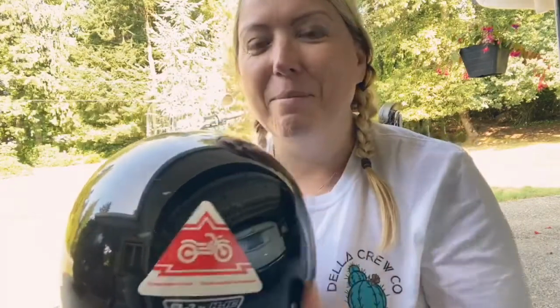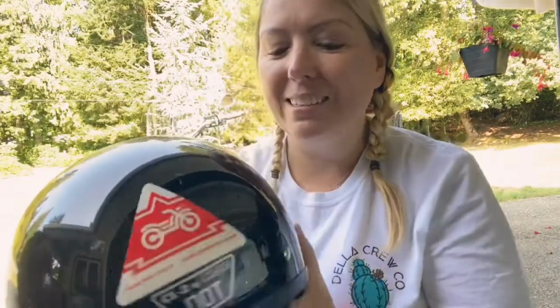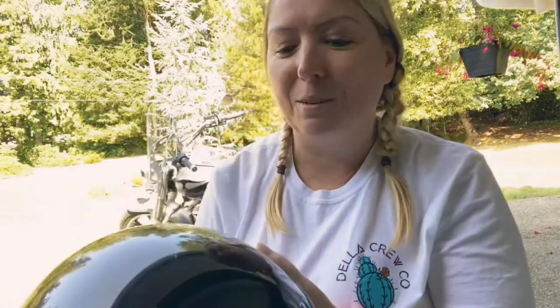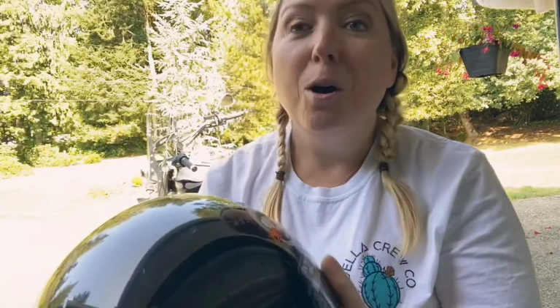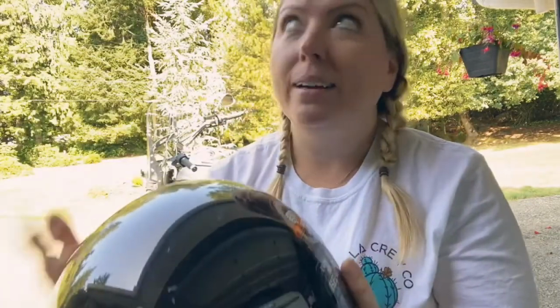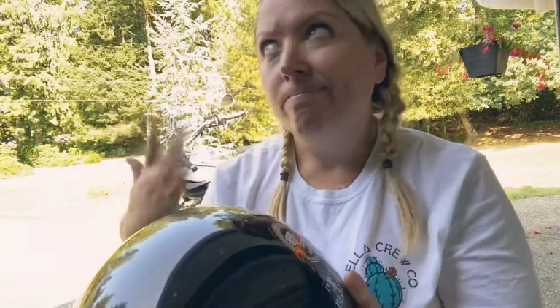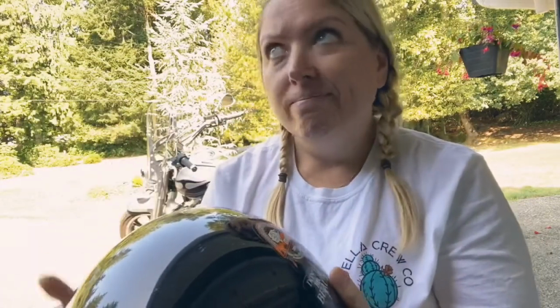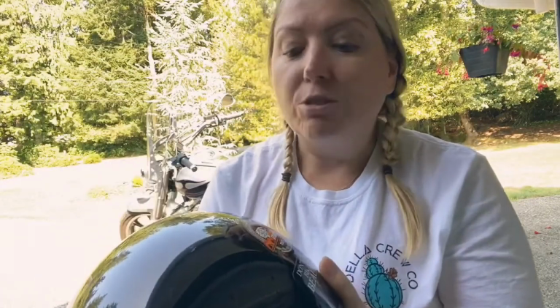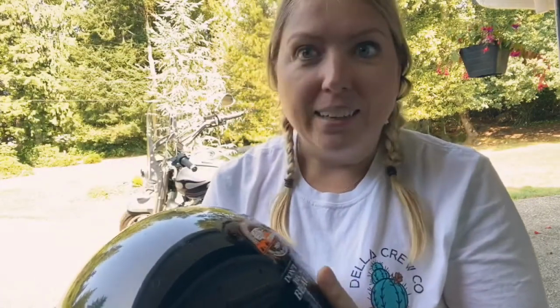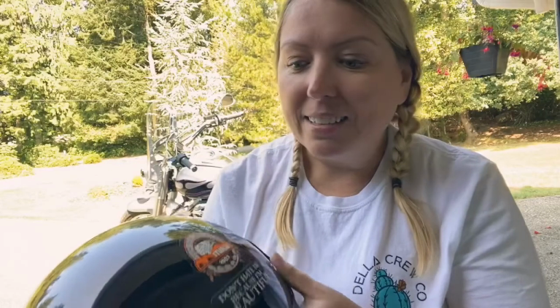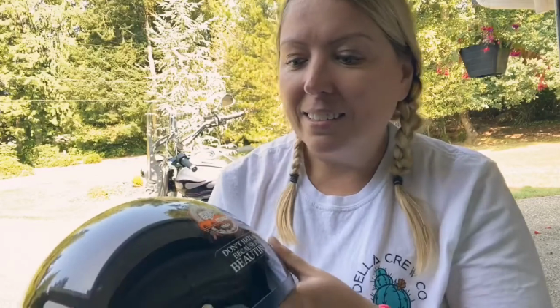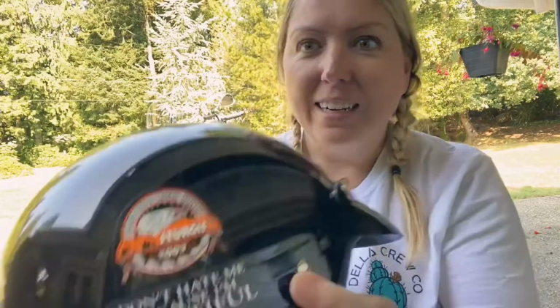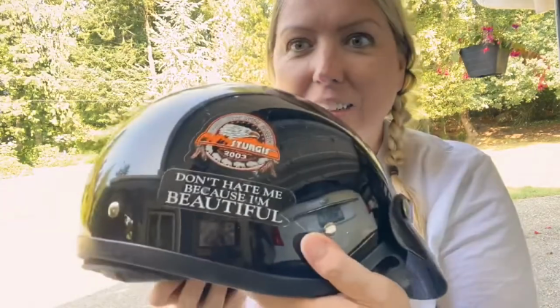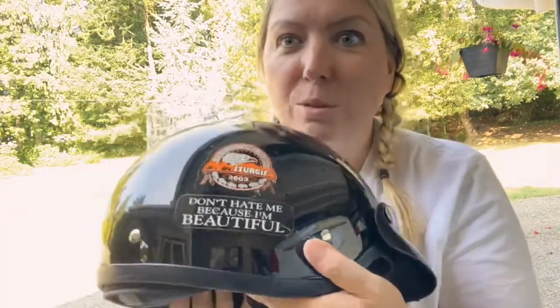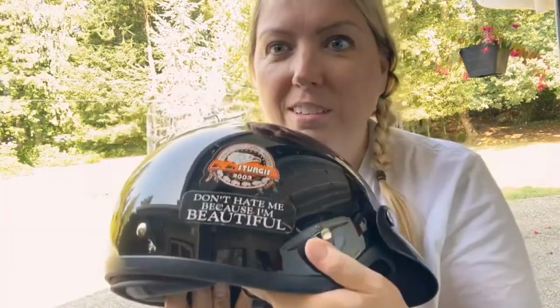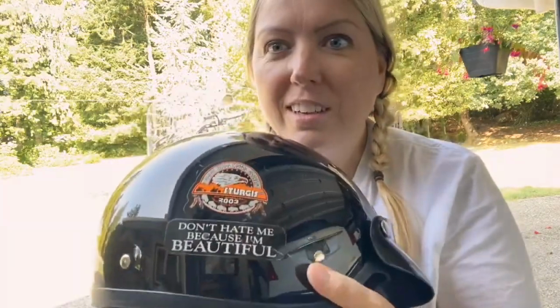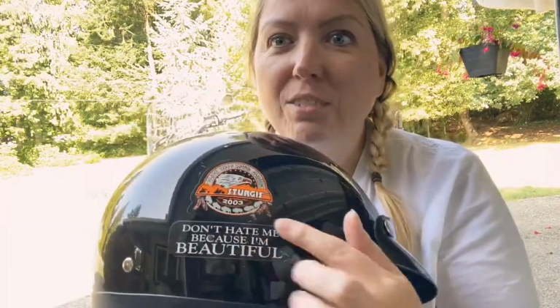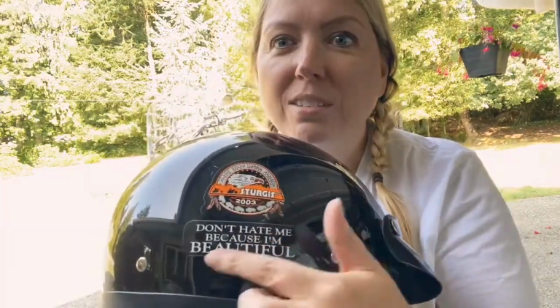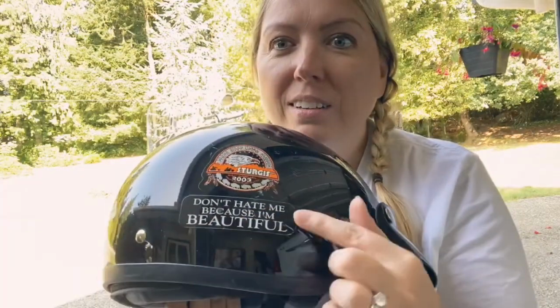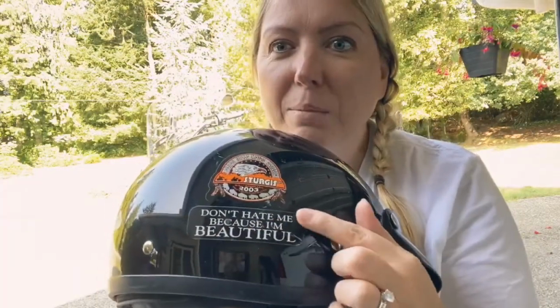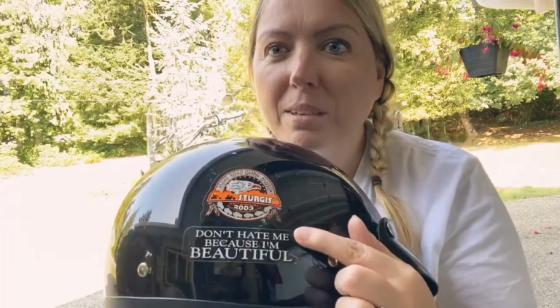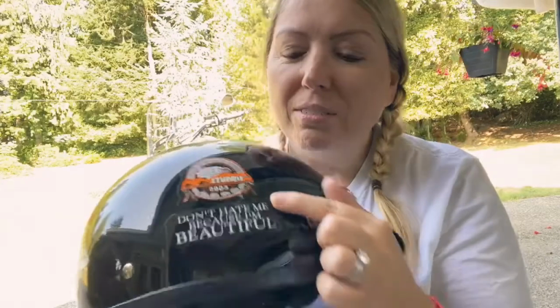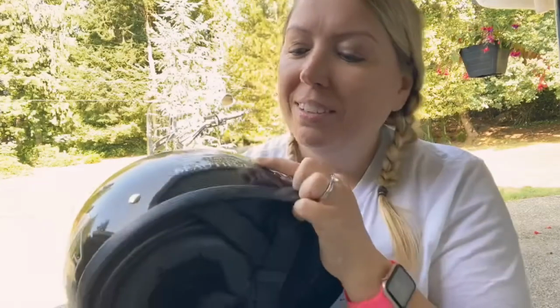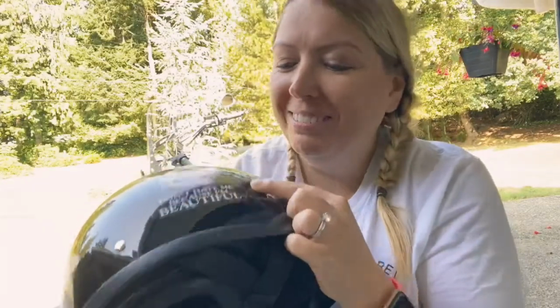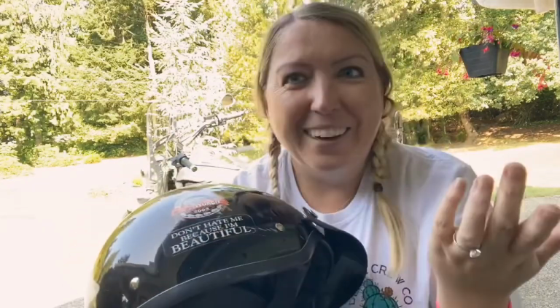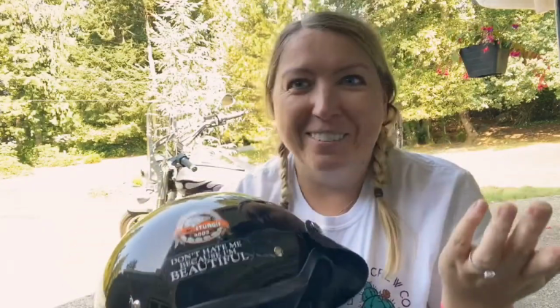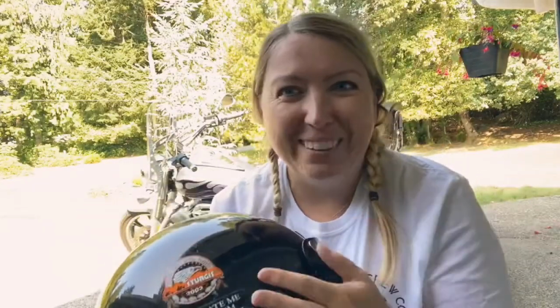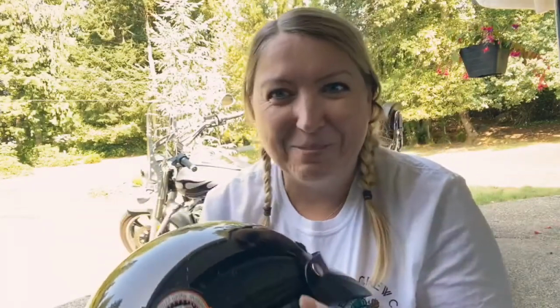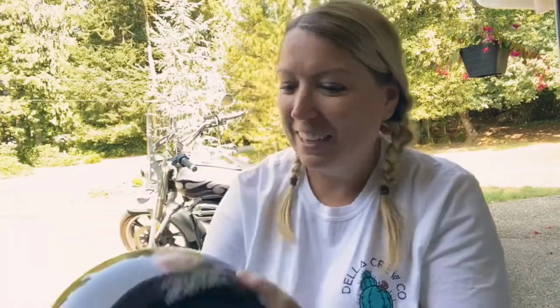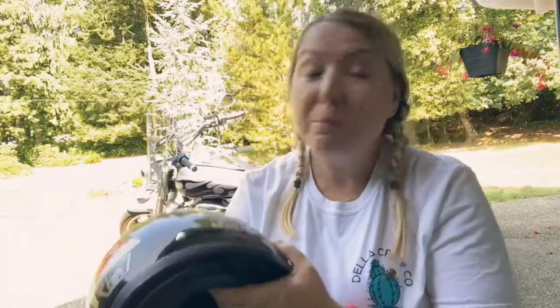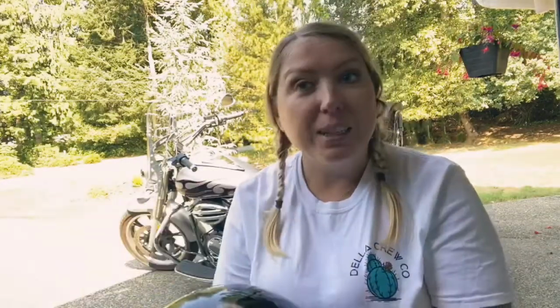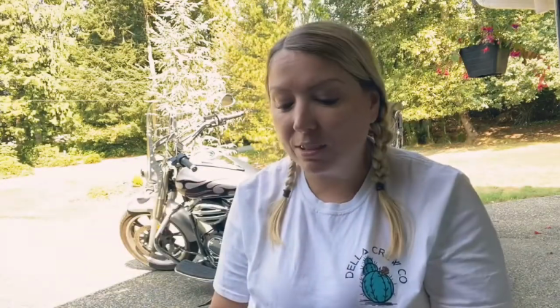There are more stickers, and of course 'don't hate me because I'm beautiful' — I don't know why I bought that sticker, but I've been sporting it ever since.